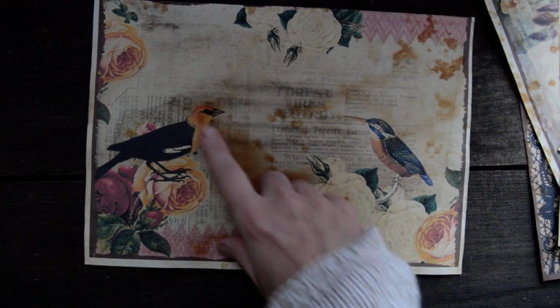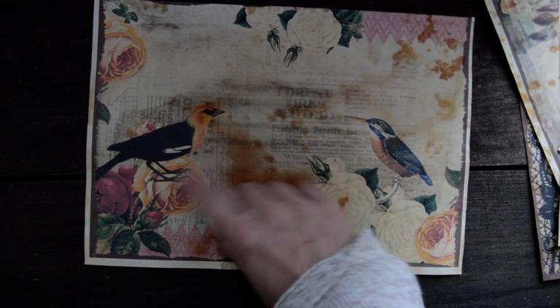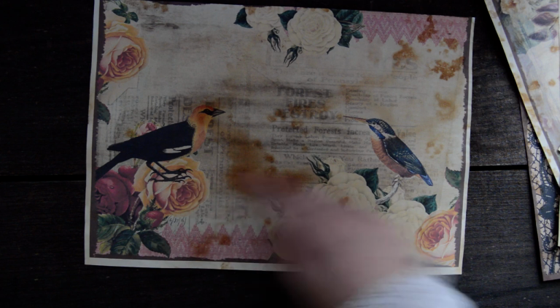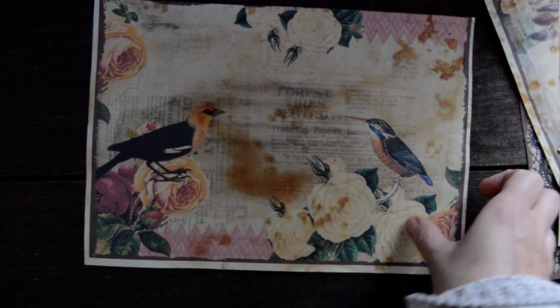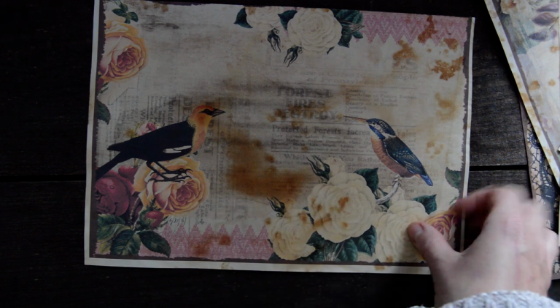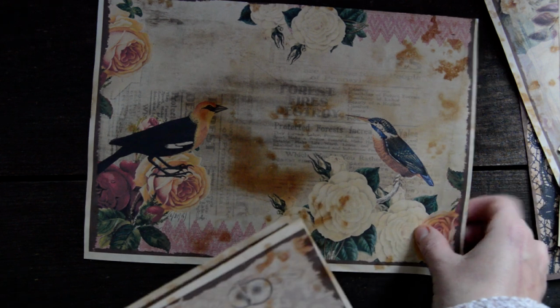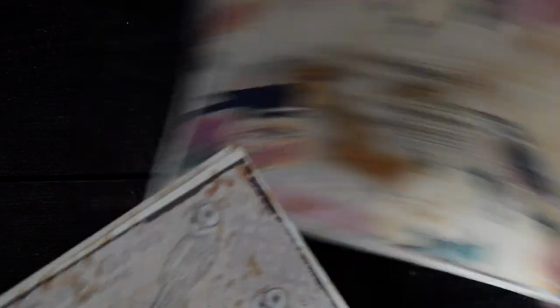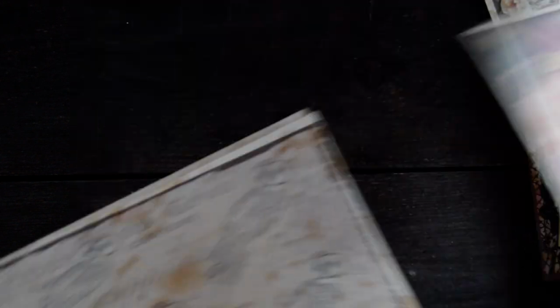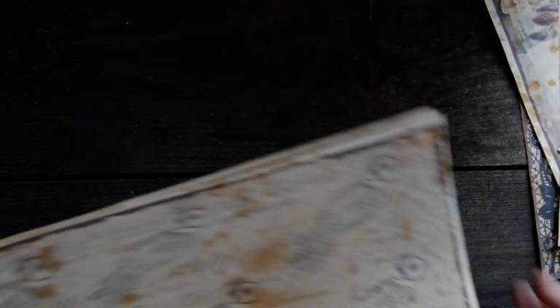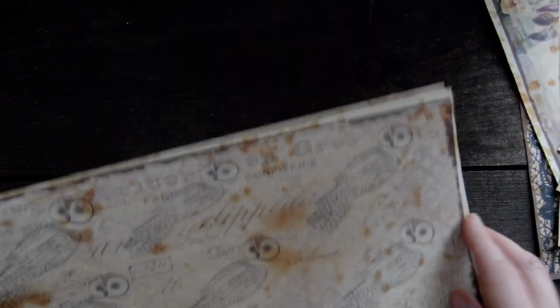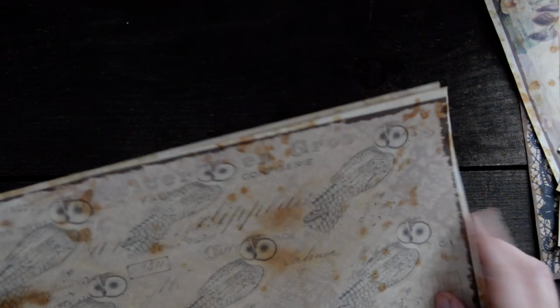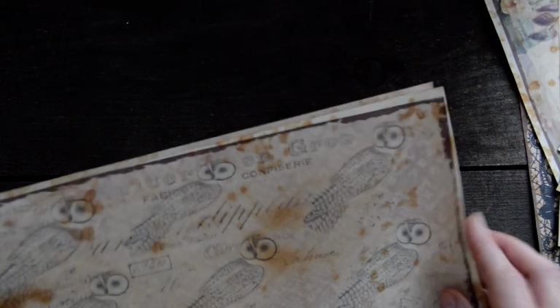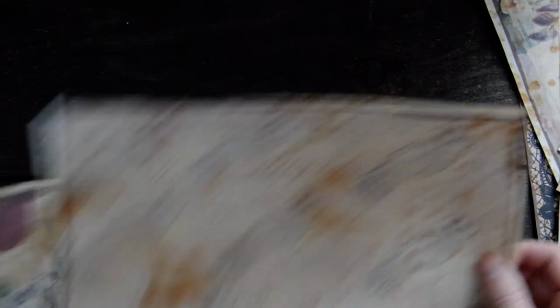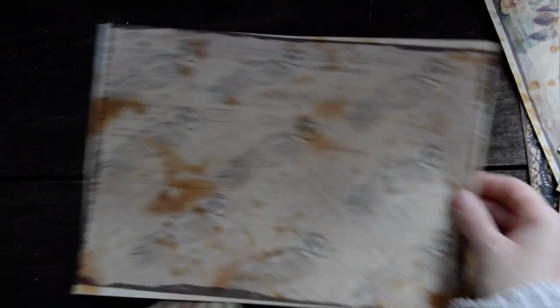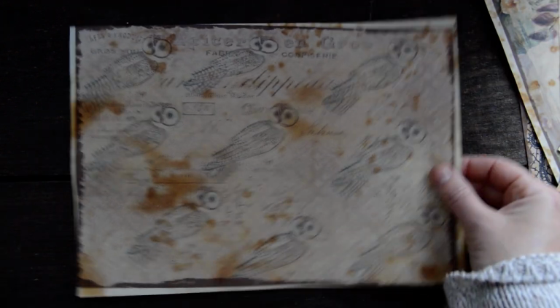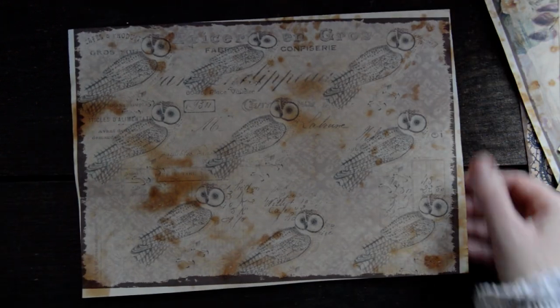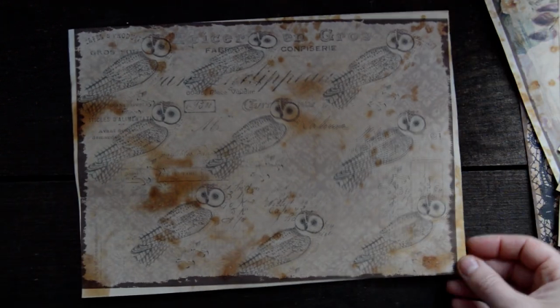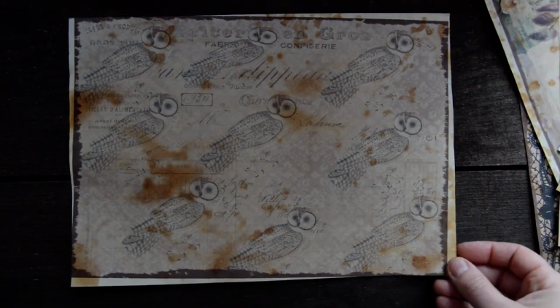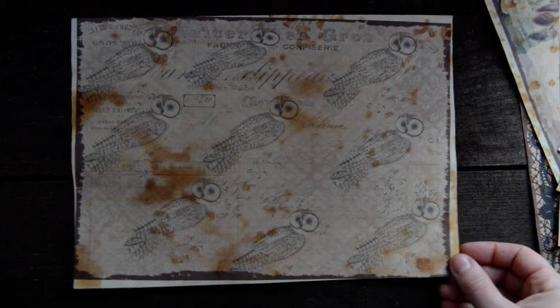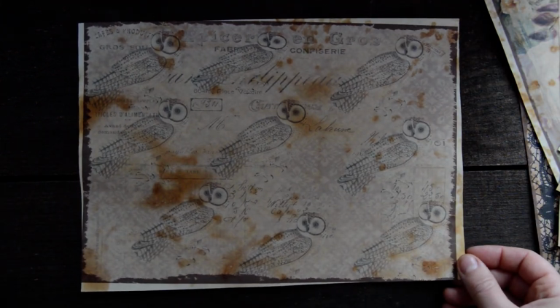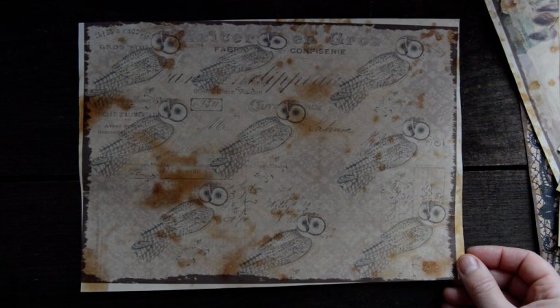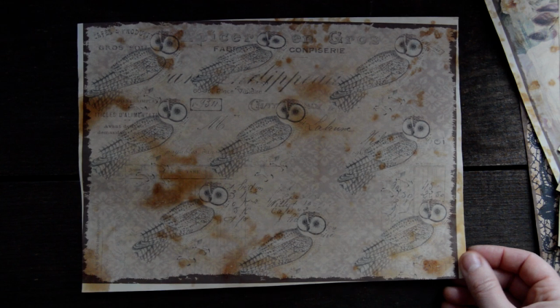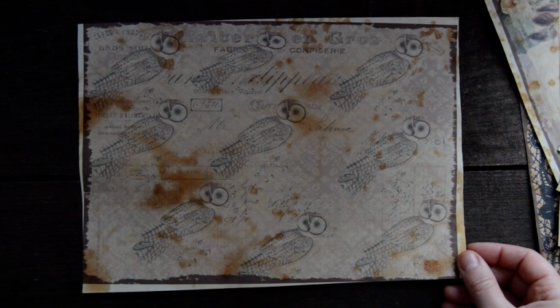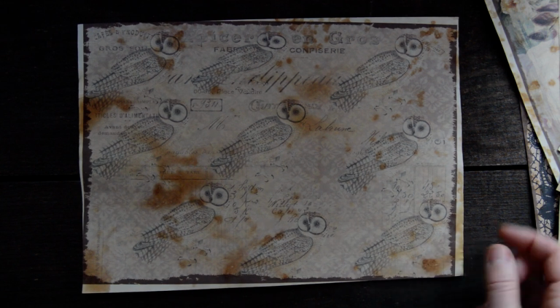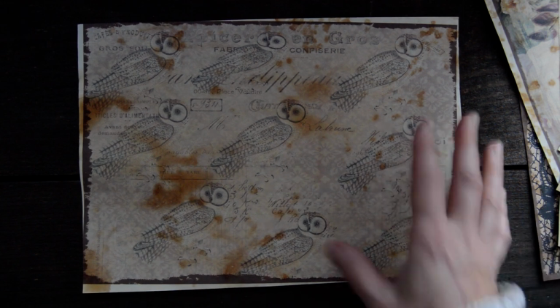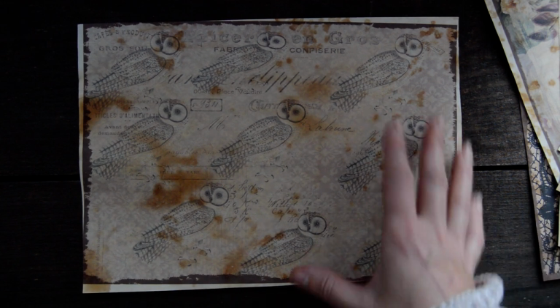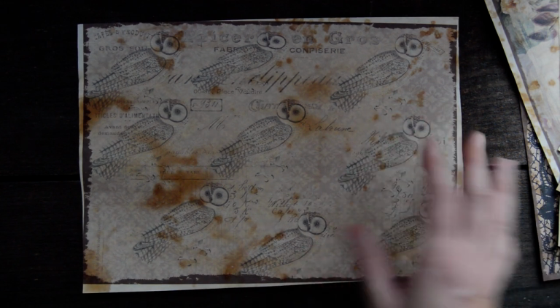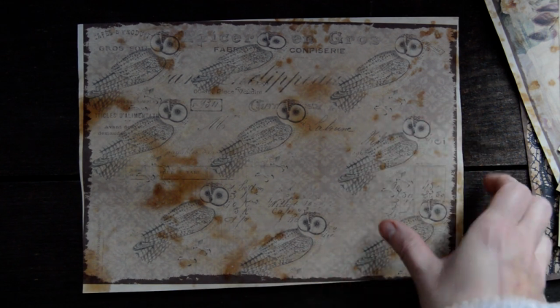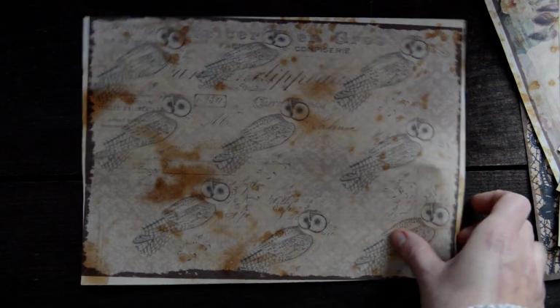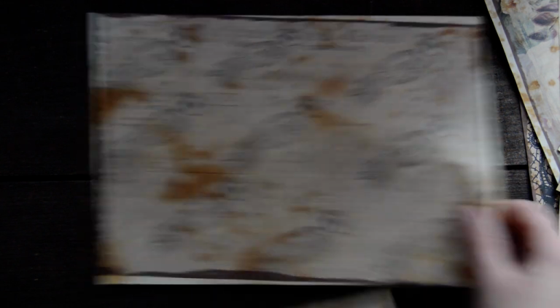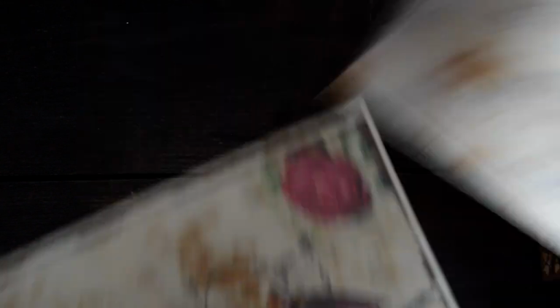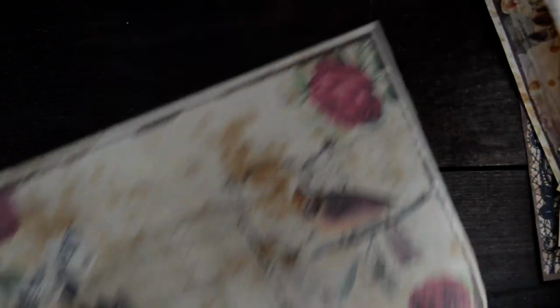That yellow one — and again, not as bright, more for writing. This one with owls.